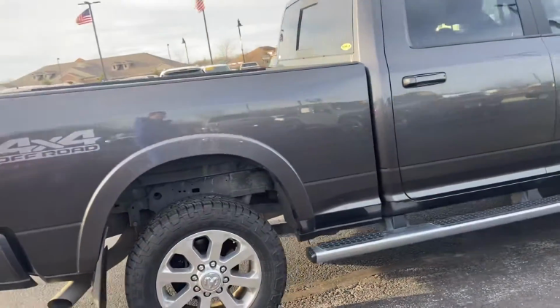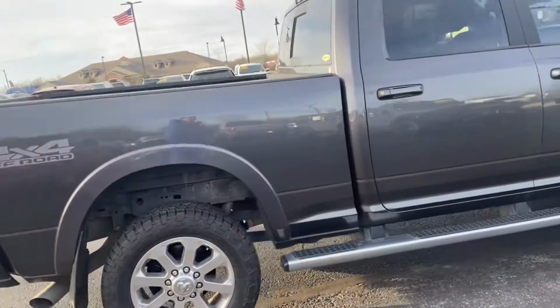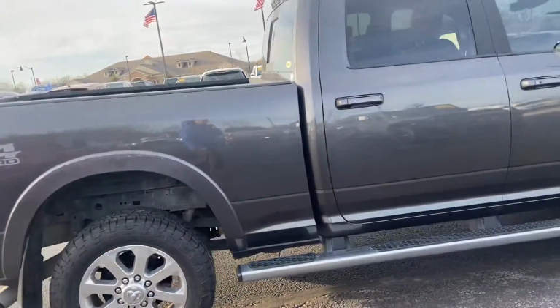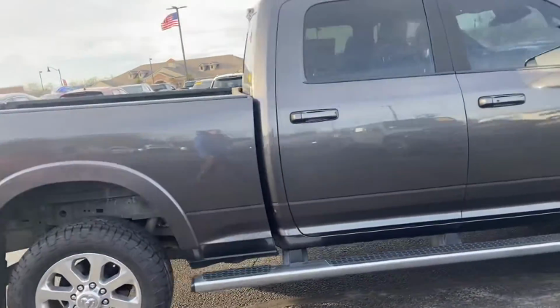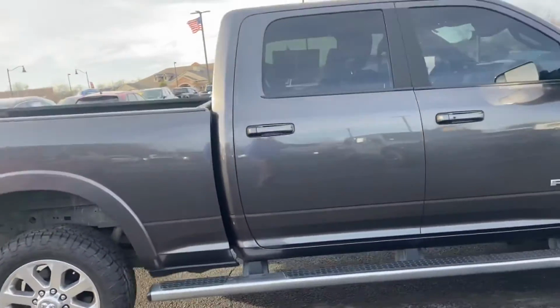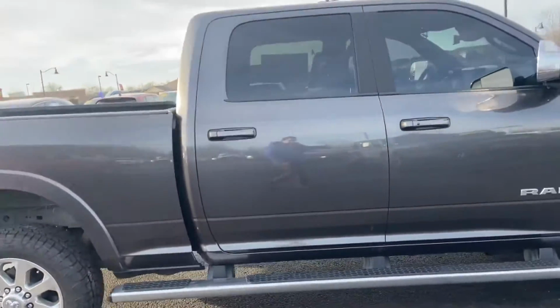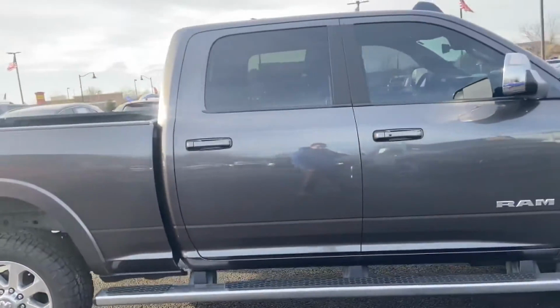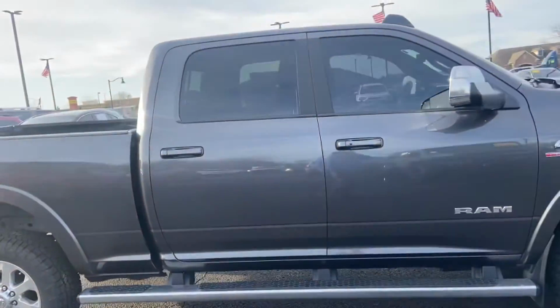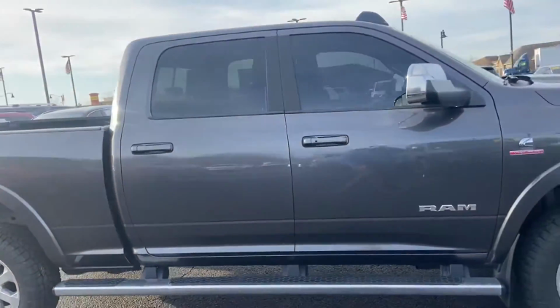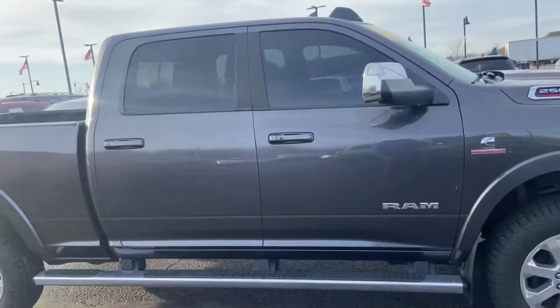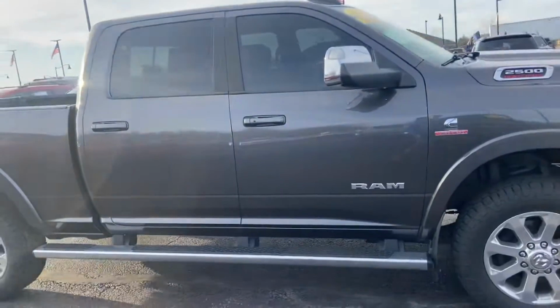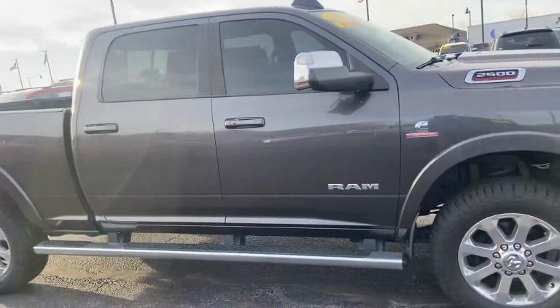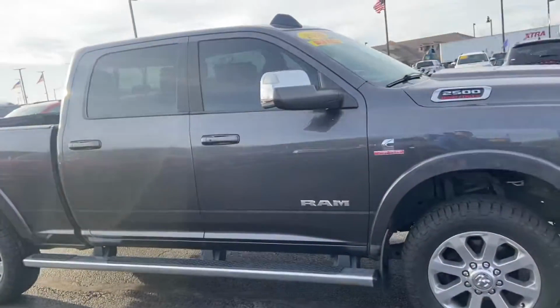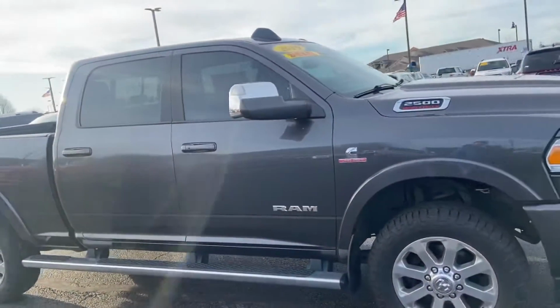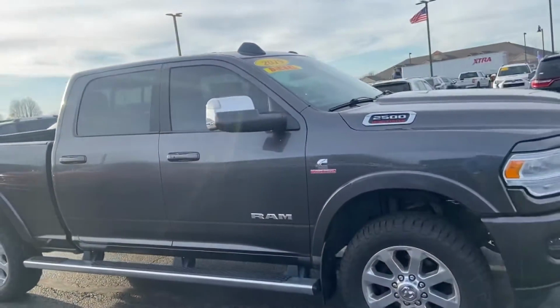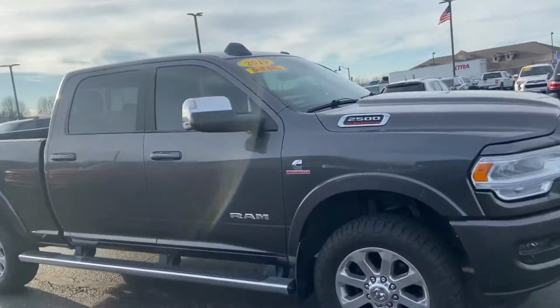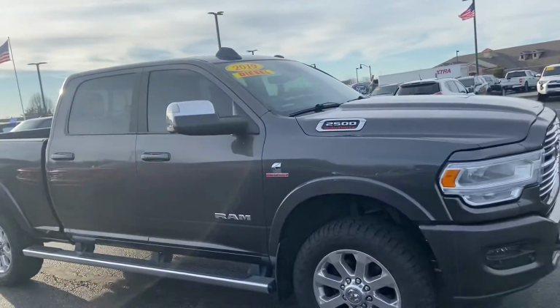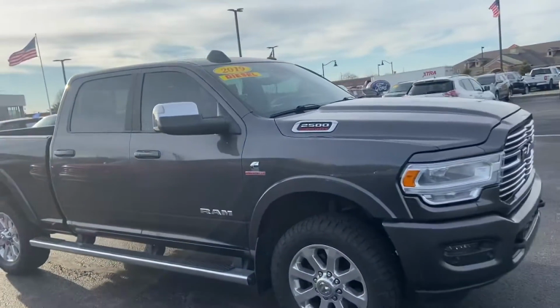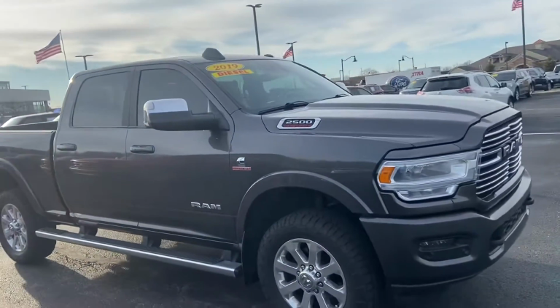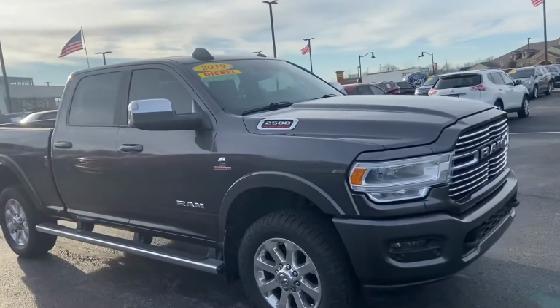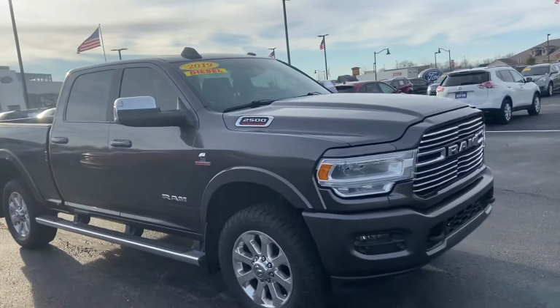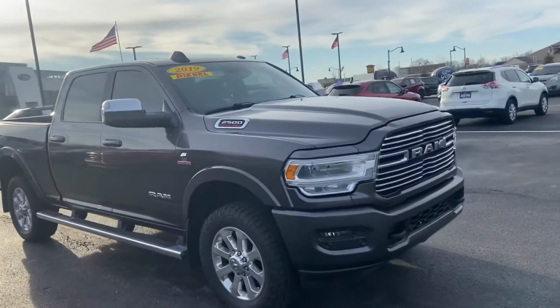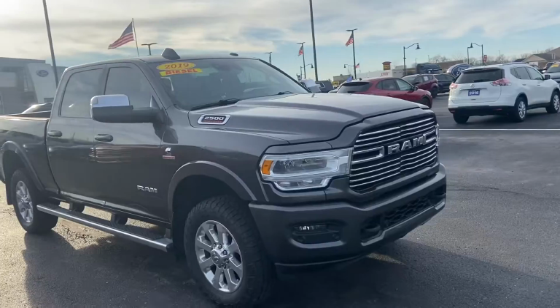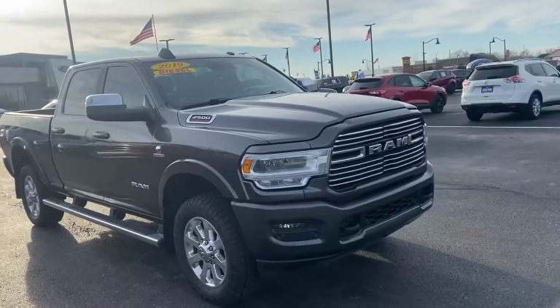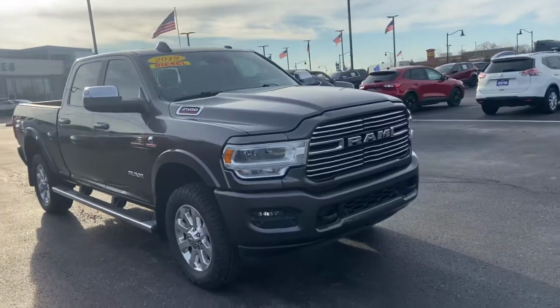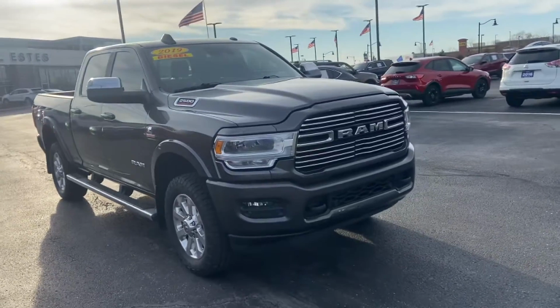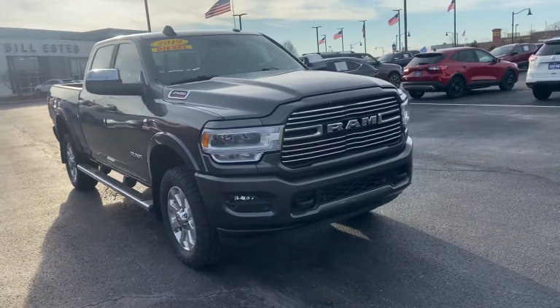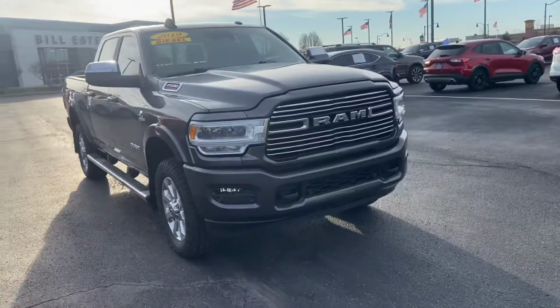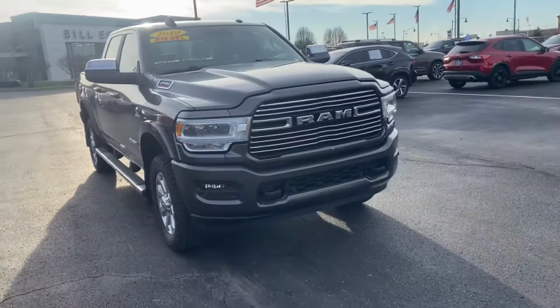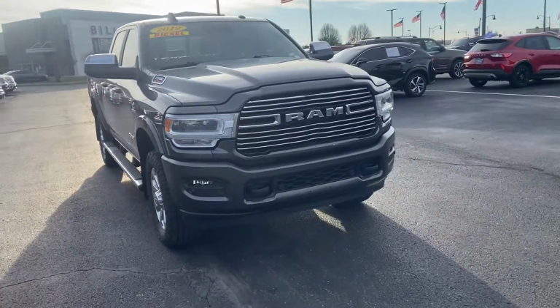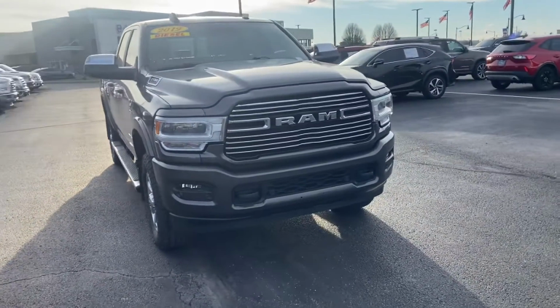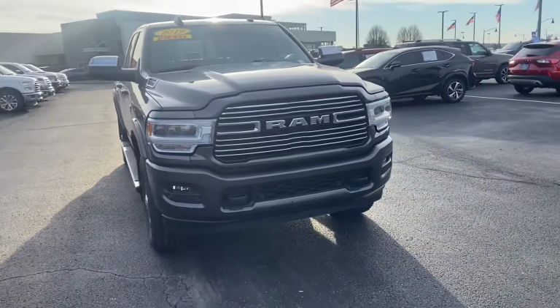It's a beautiful truck. Again, this is the 2019 RAM 2500 Laramie. My name is Steve Angle at Bill Estes — 317-852-2231.